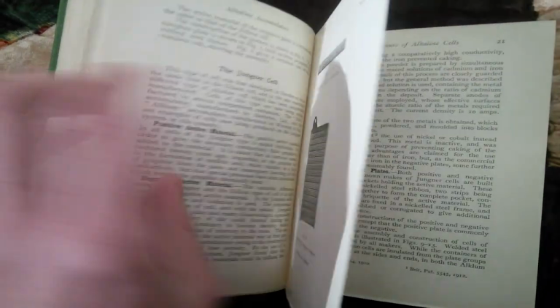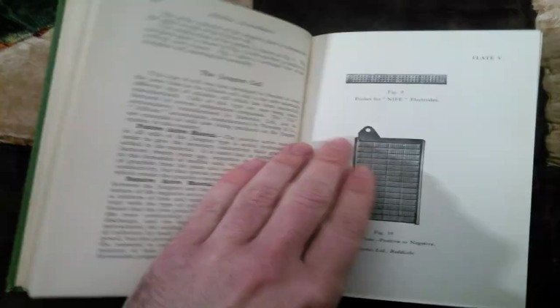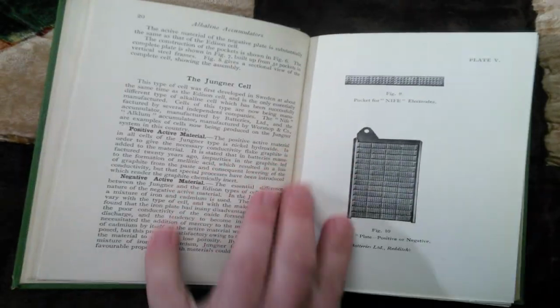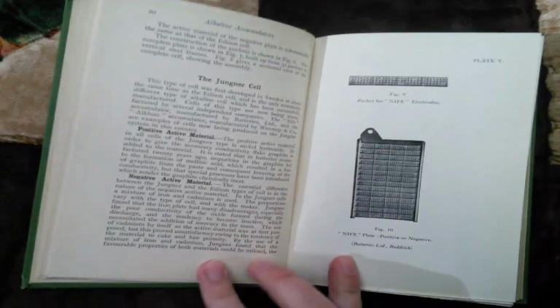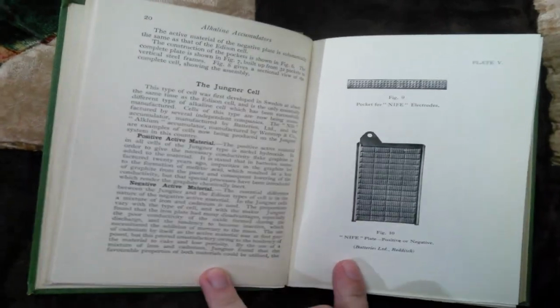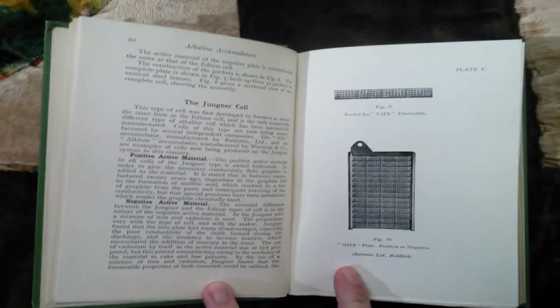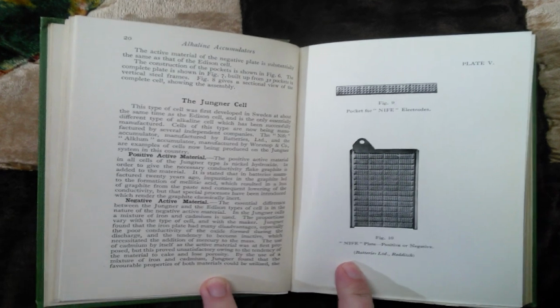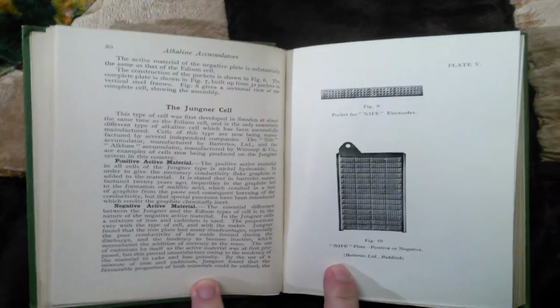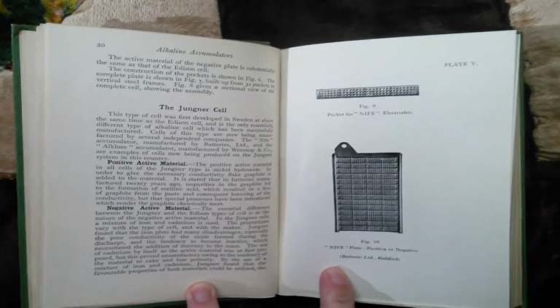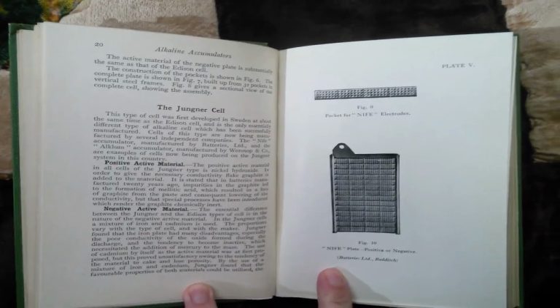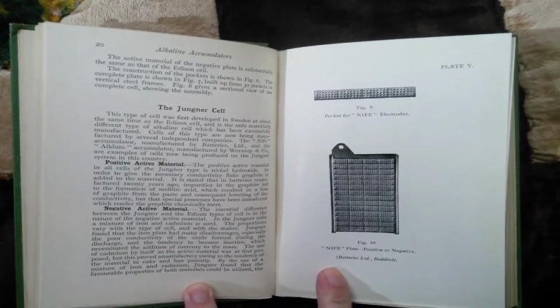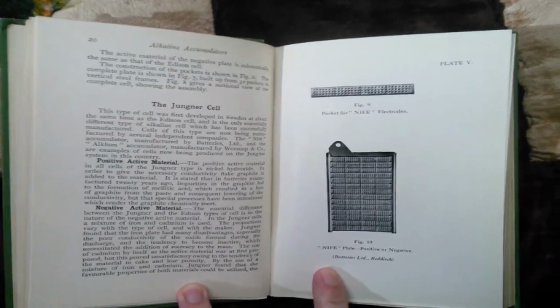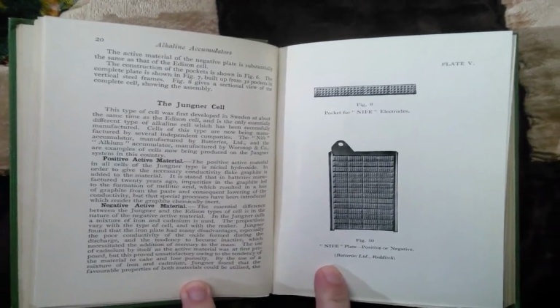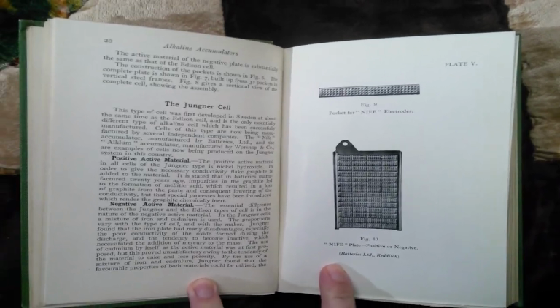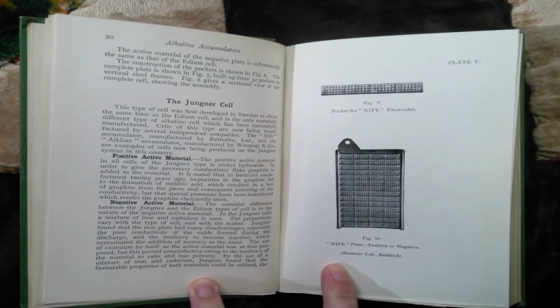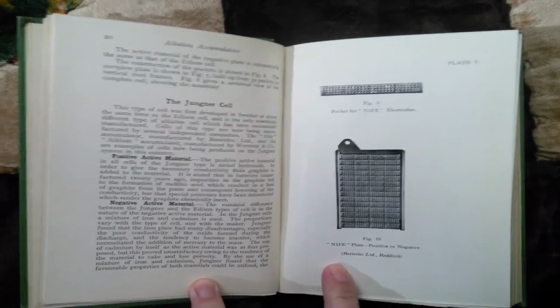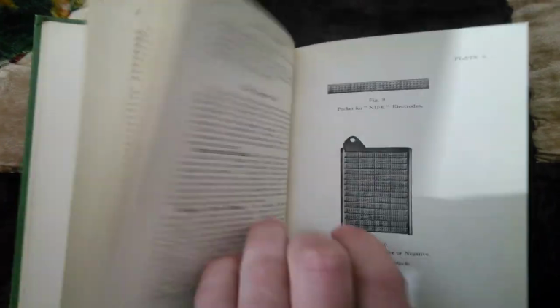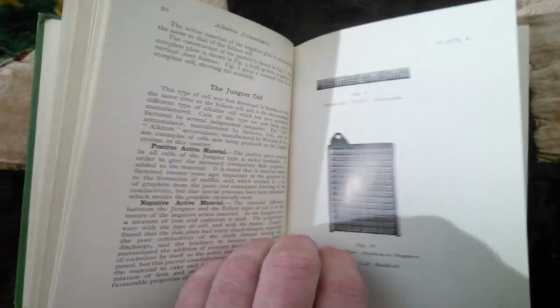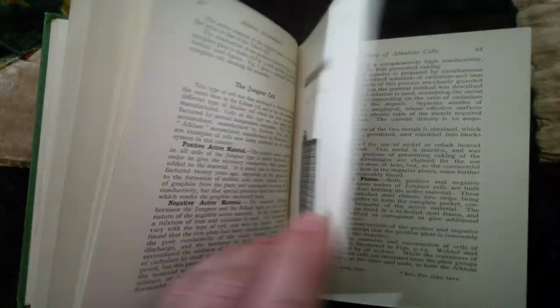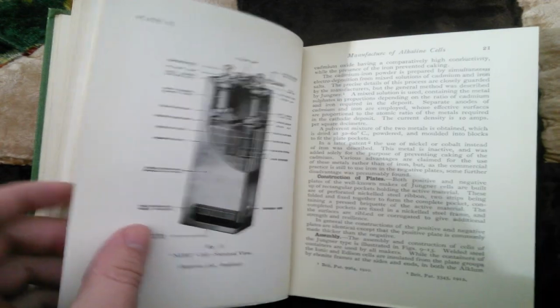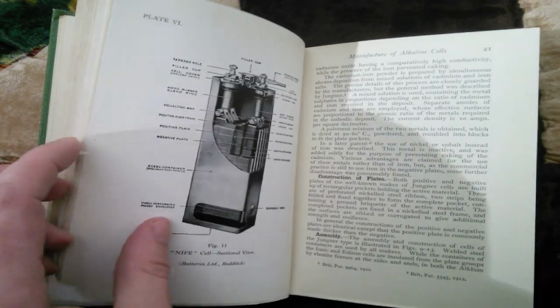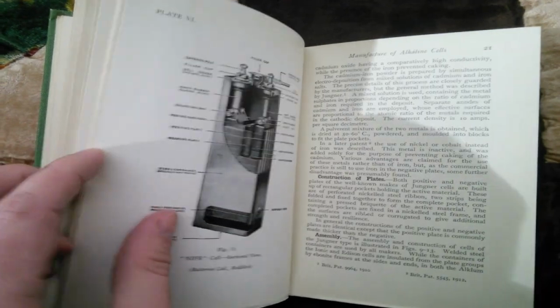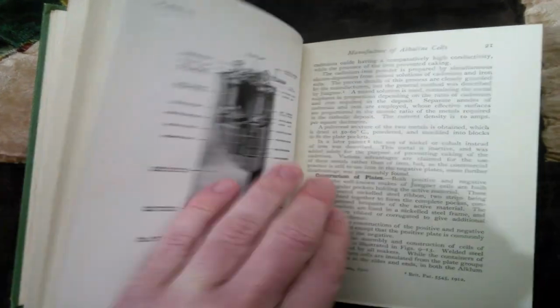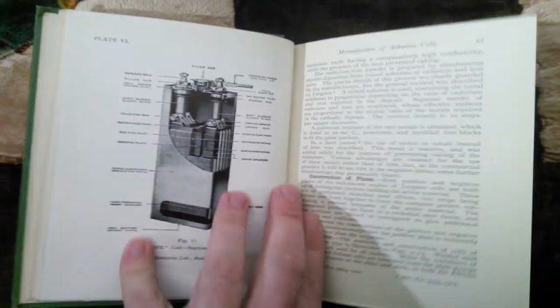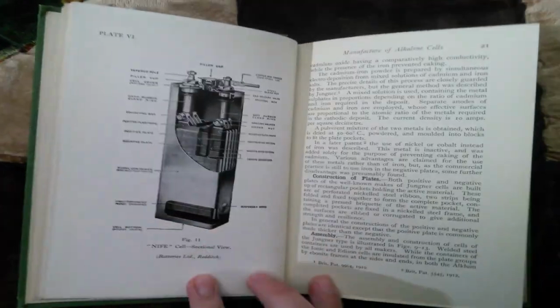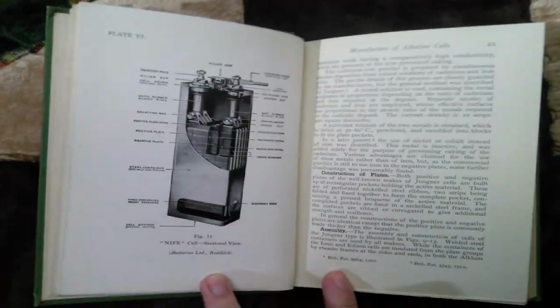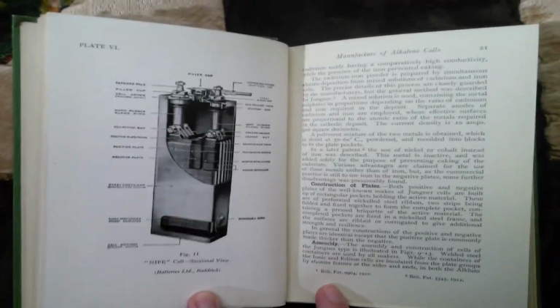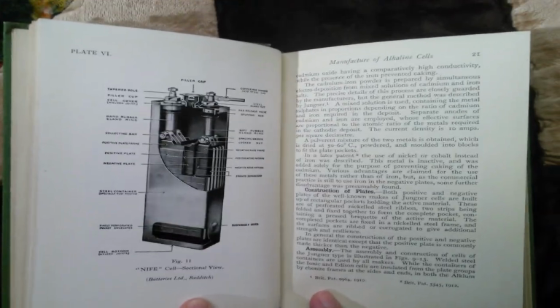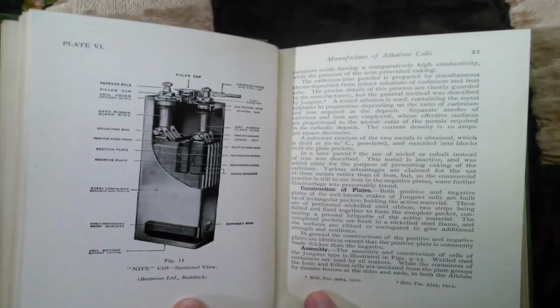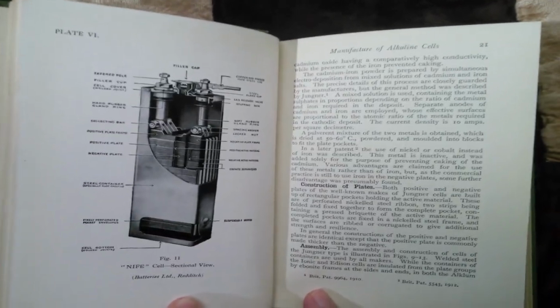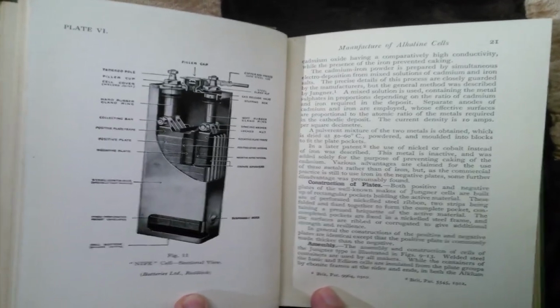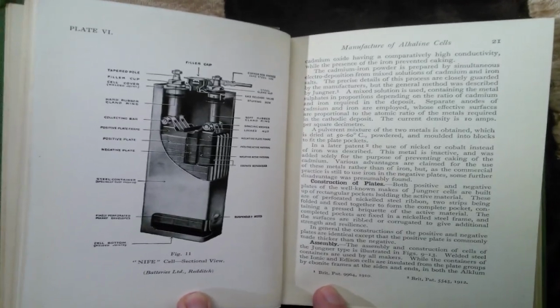This book is really good because it kind of explains the Edison and Jungner history a little bit.